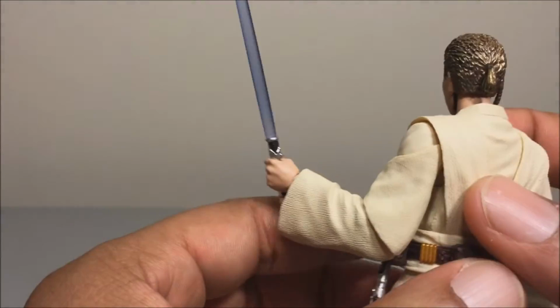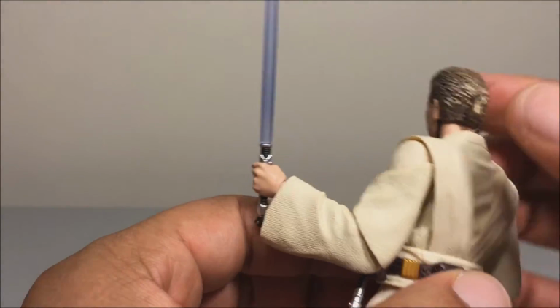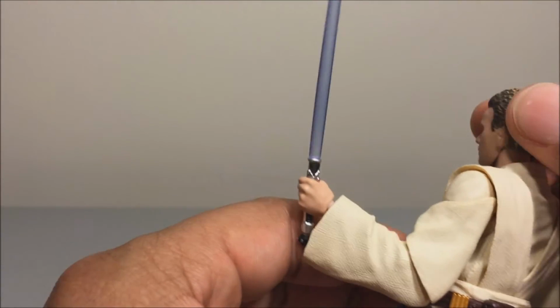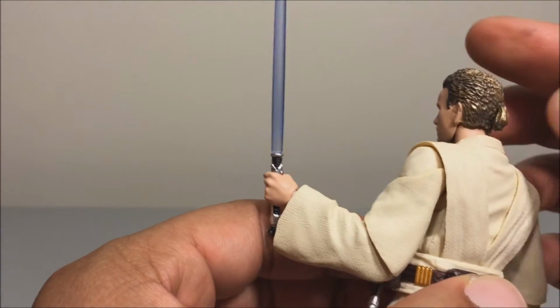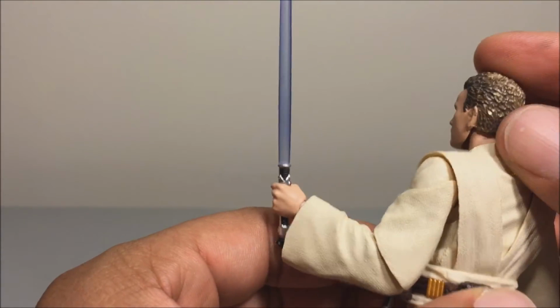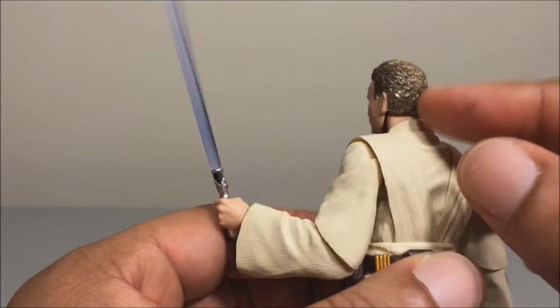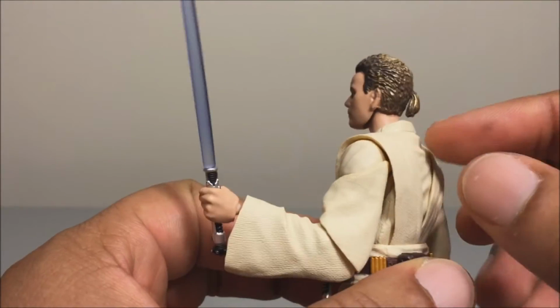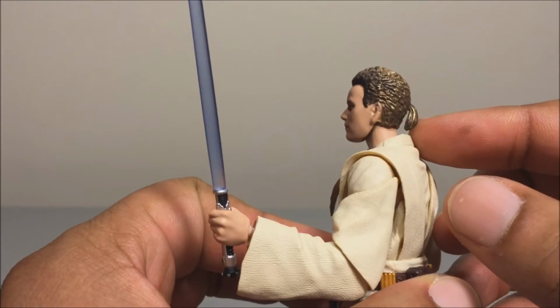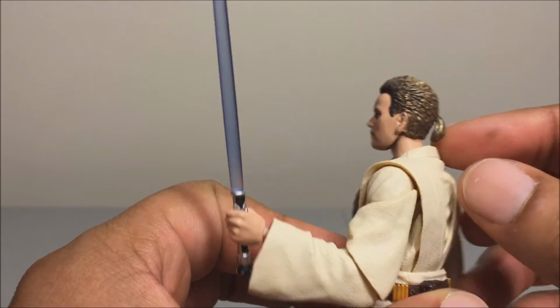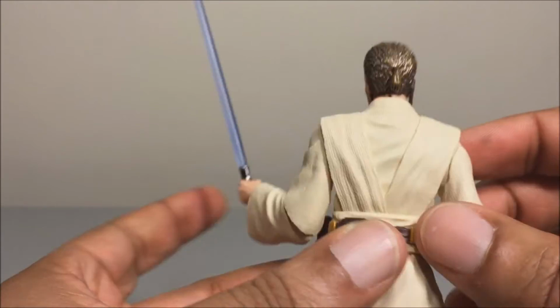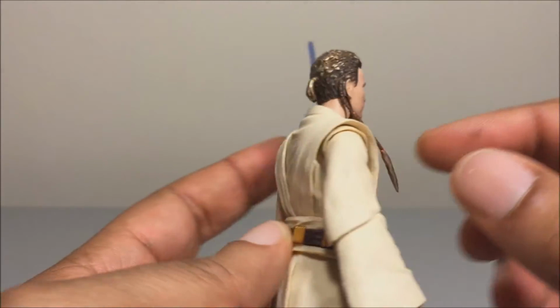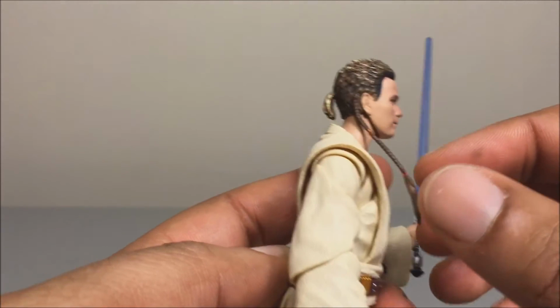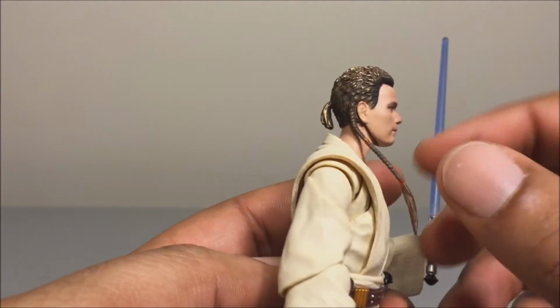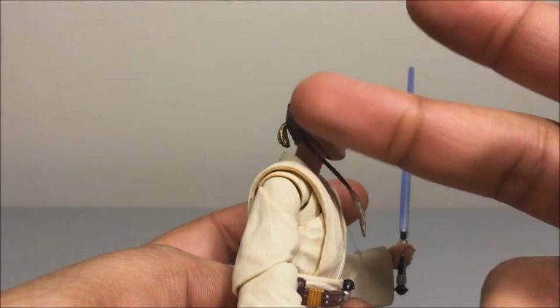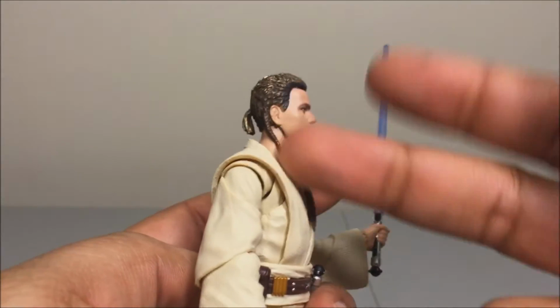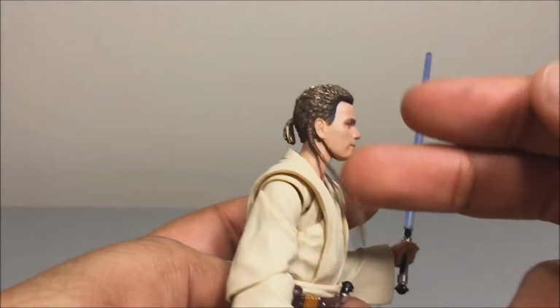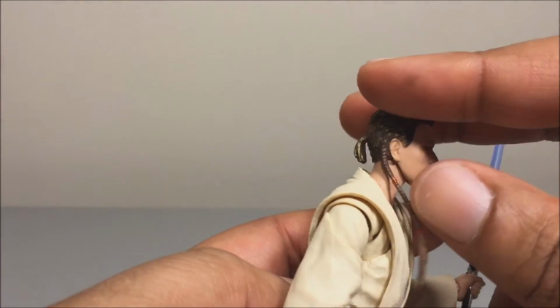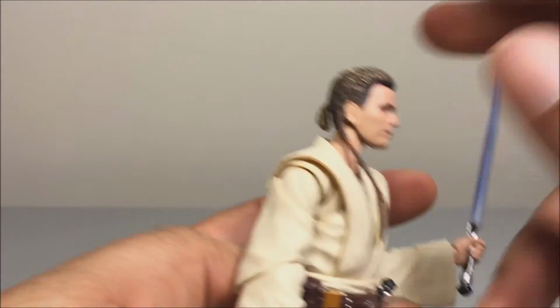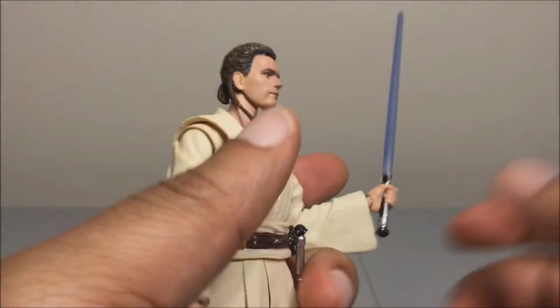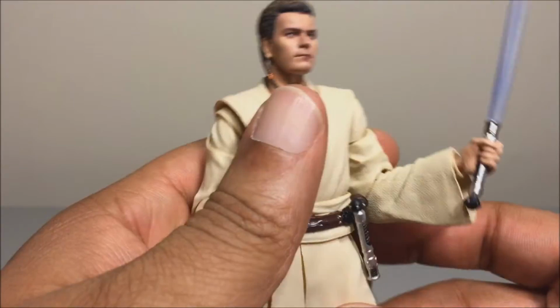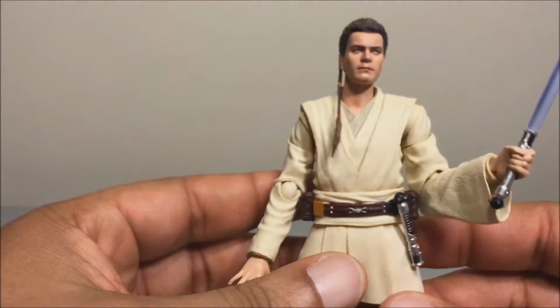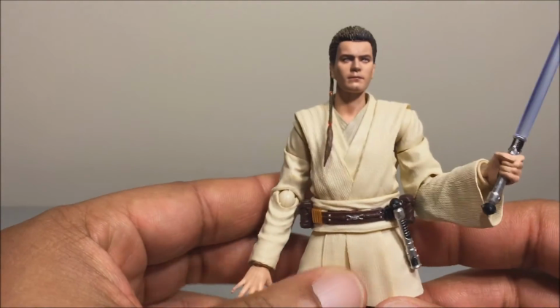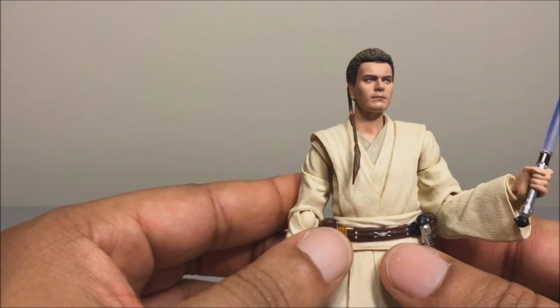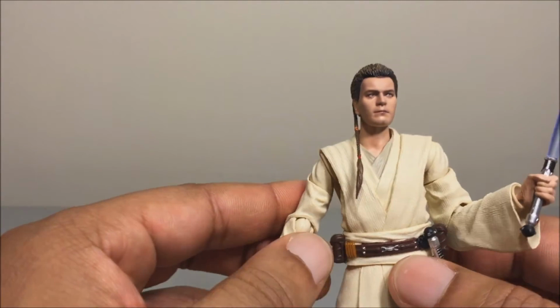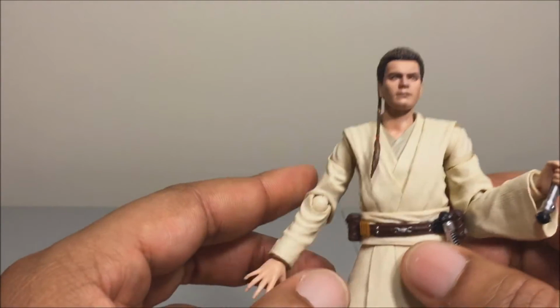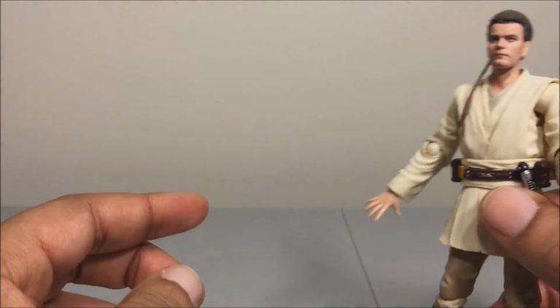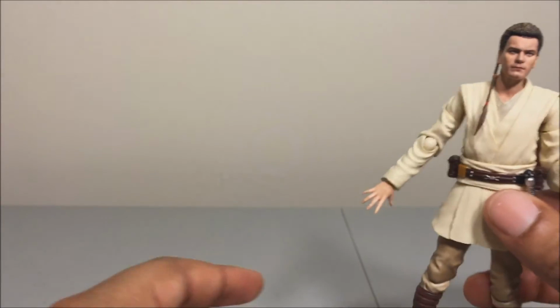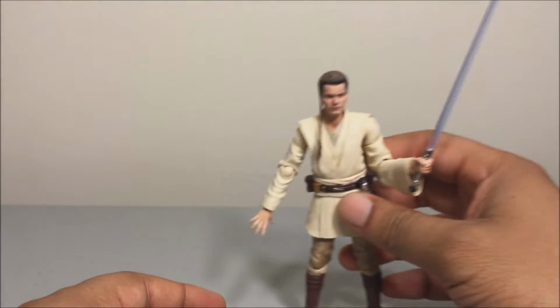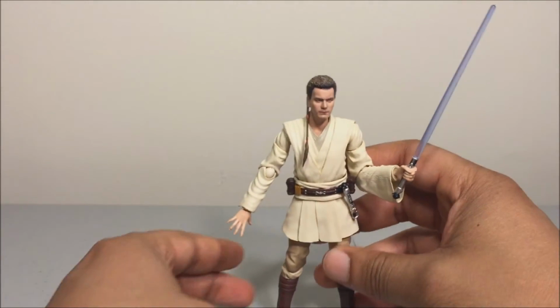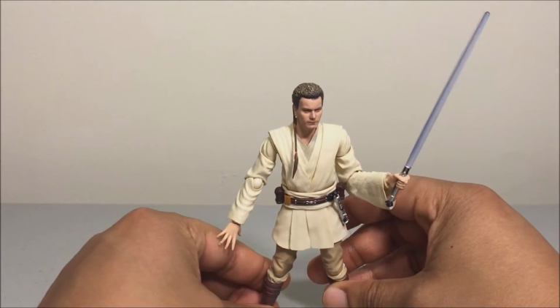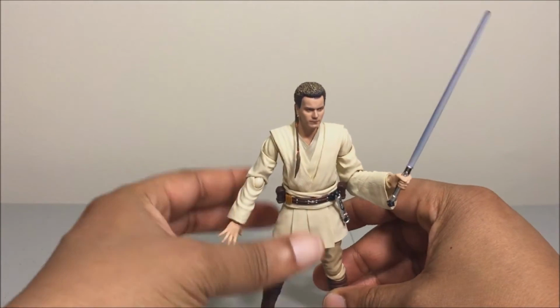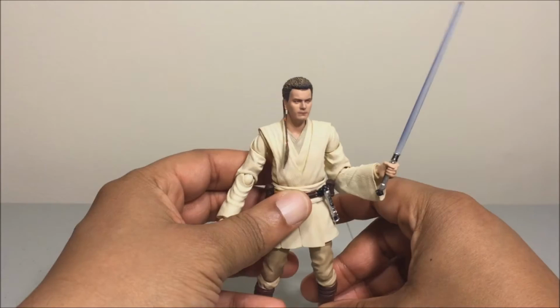He's got a little point tail on the back — his Padawan lock. Overall, I really like this figure, it looks really very nice.